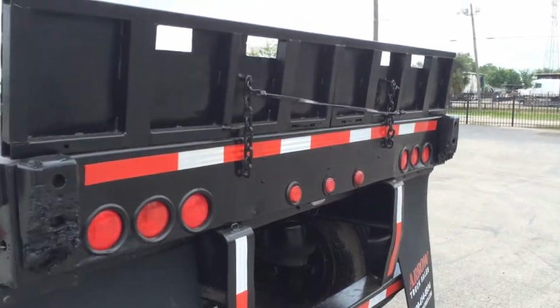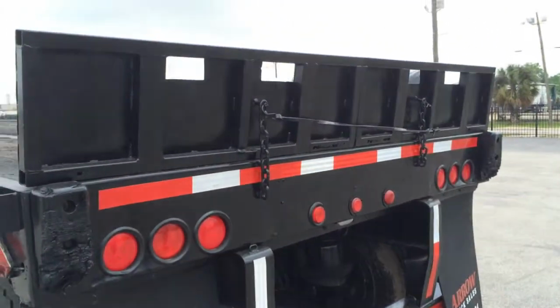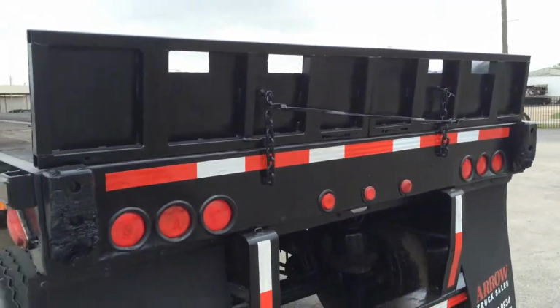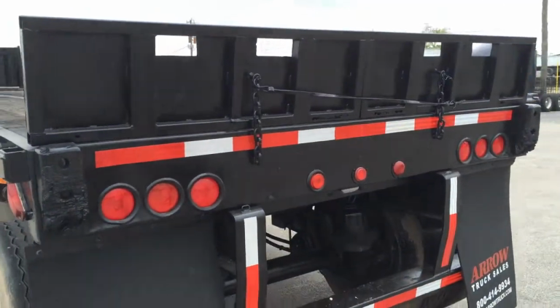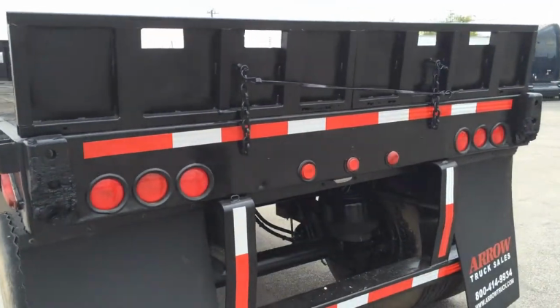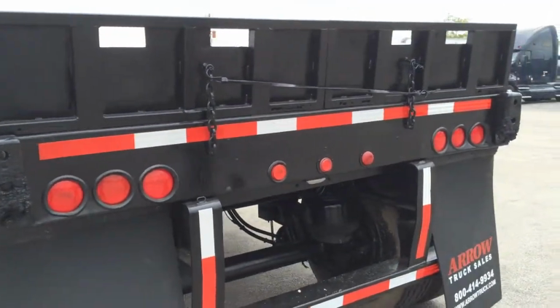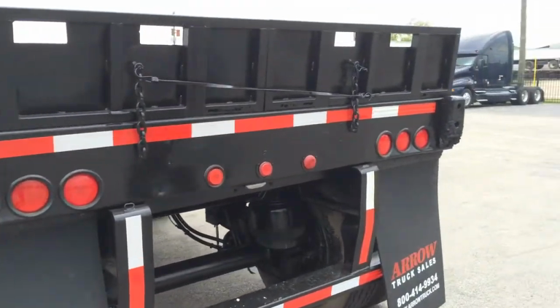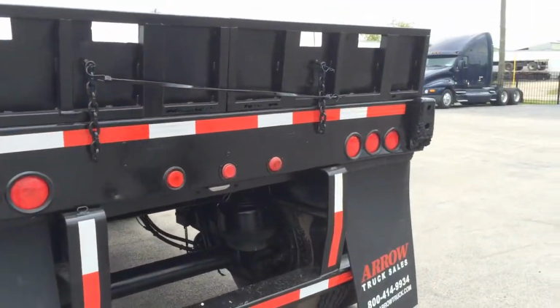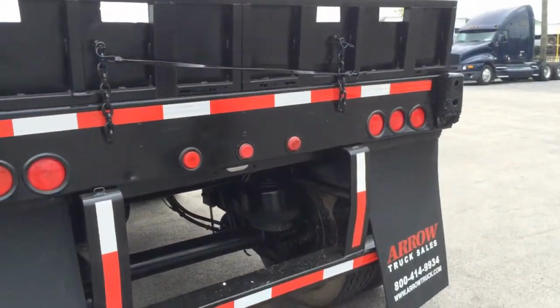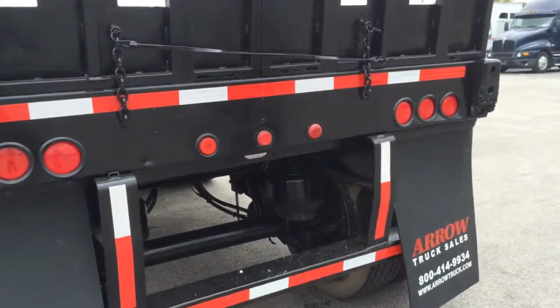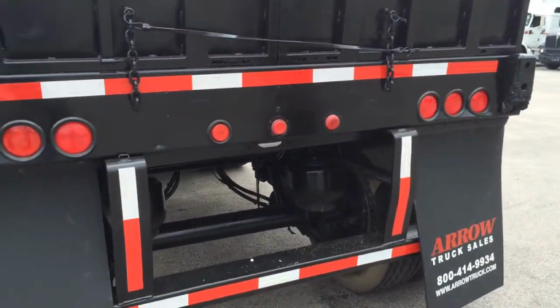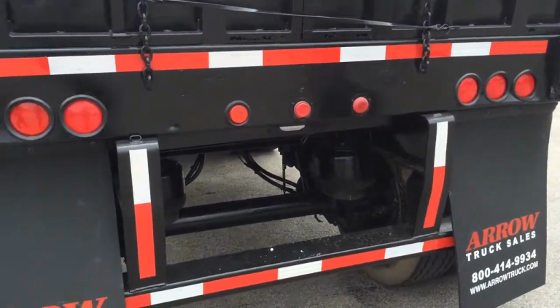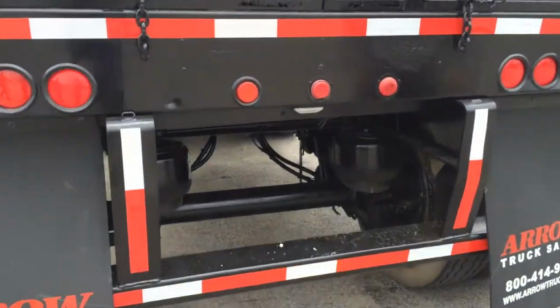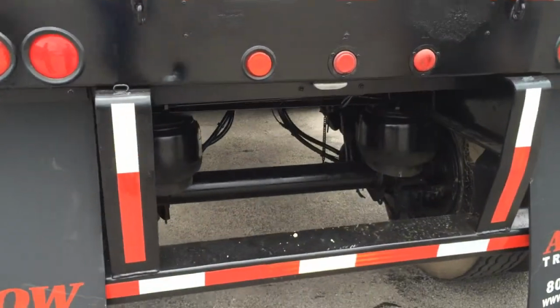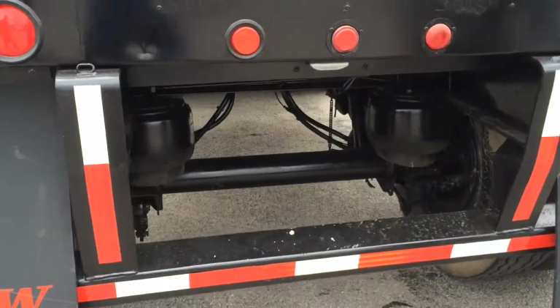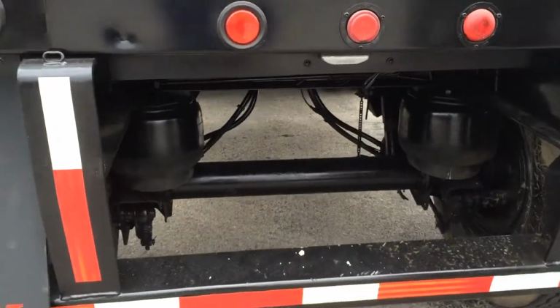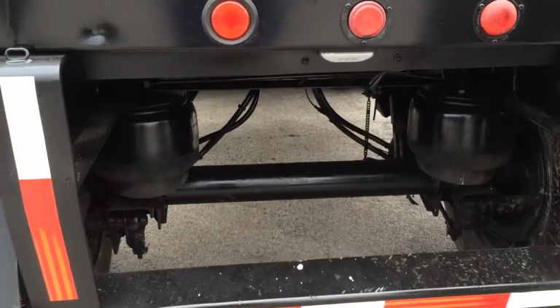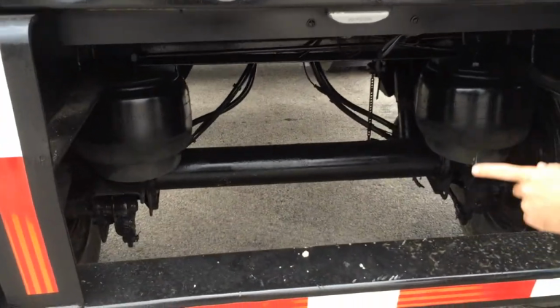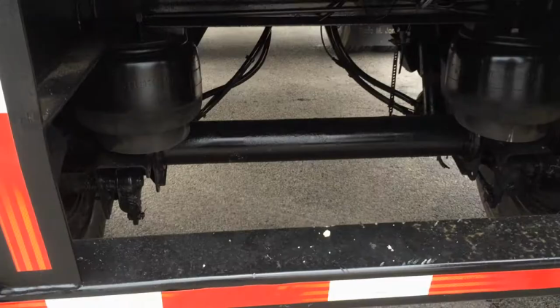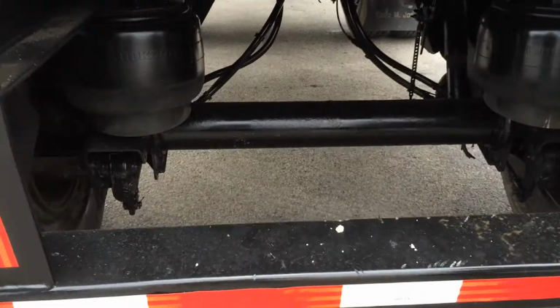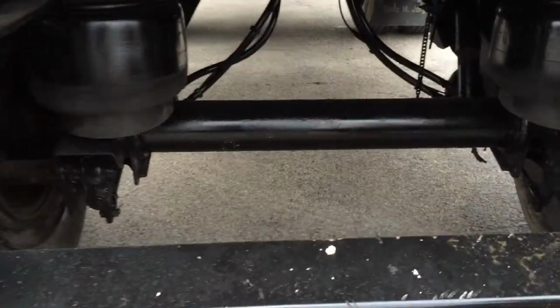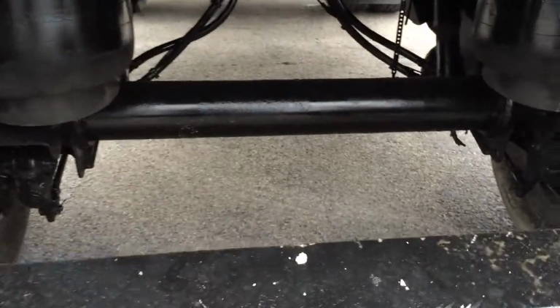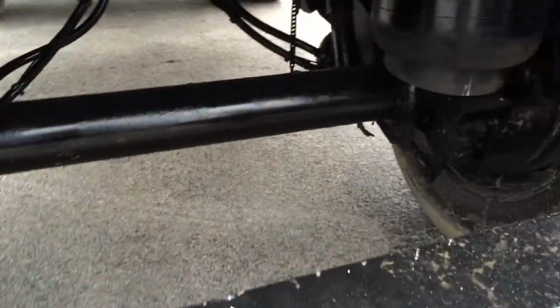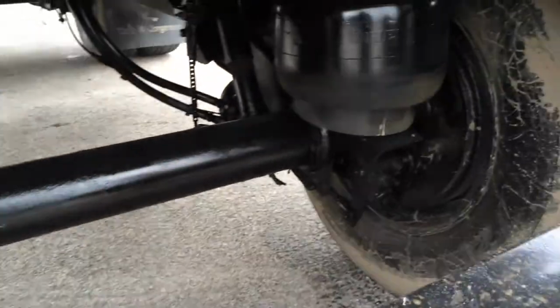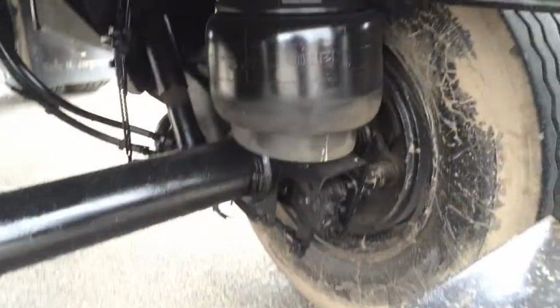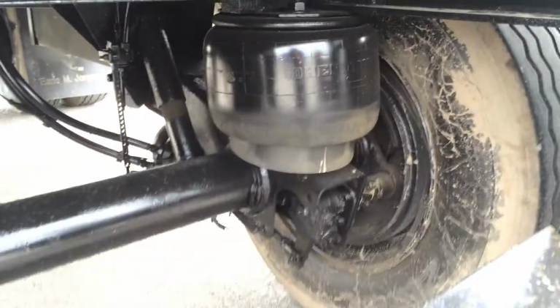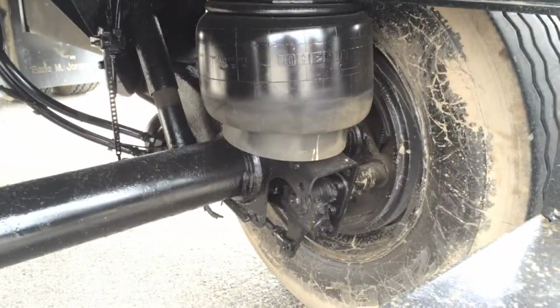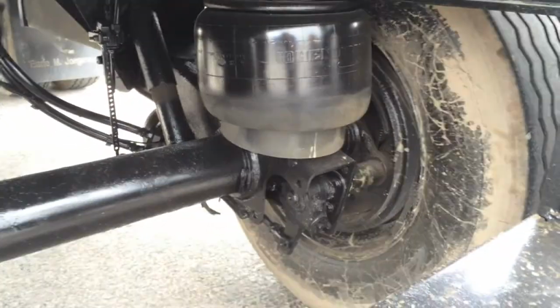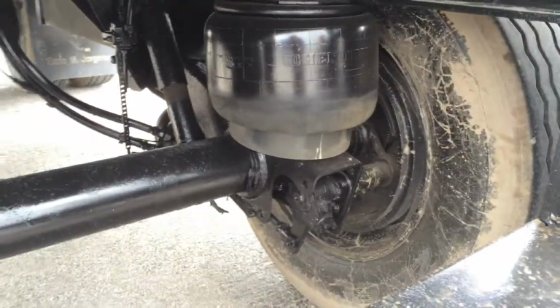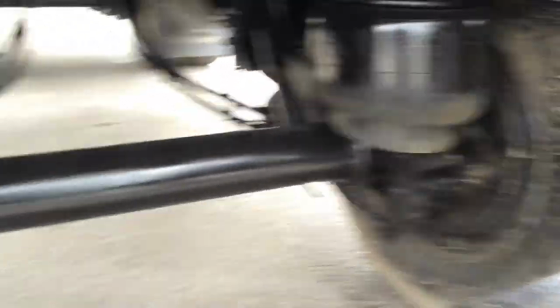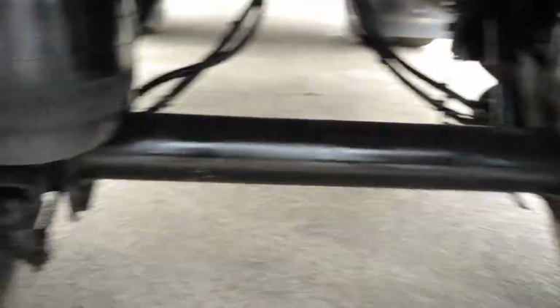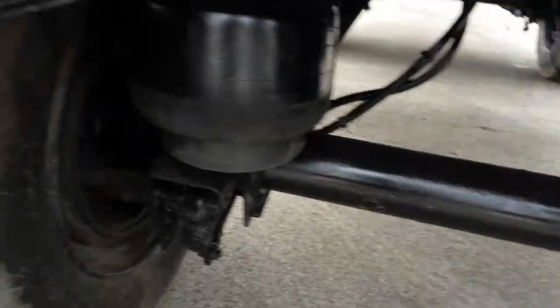This trailer is air ride, so it's comfortable. You can just tell it's a little pro and has been well taken care of.